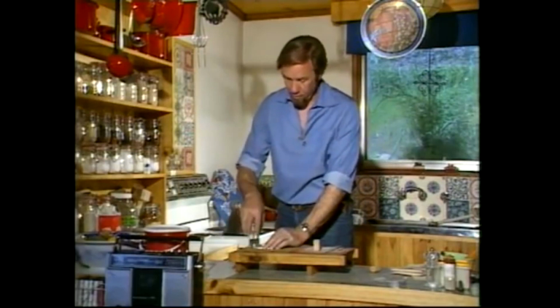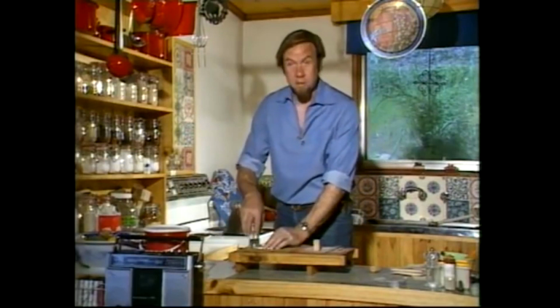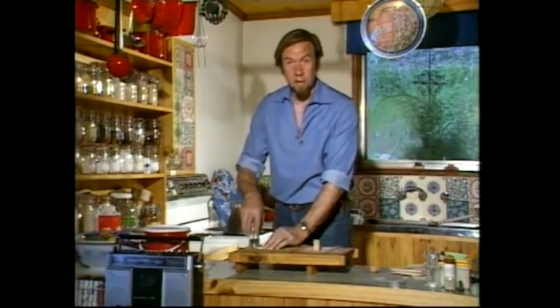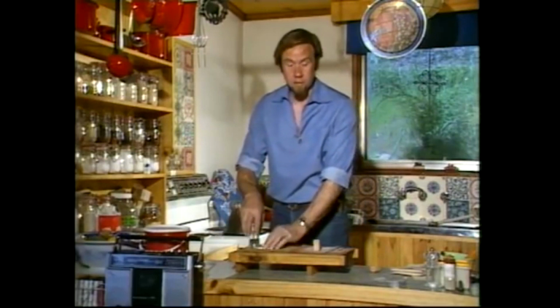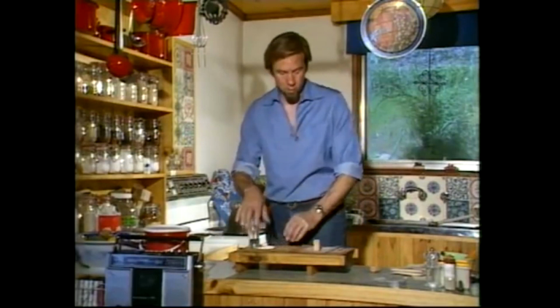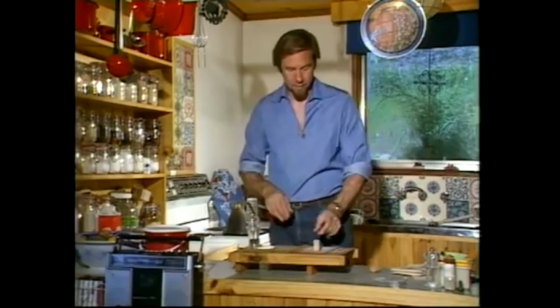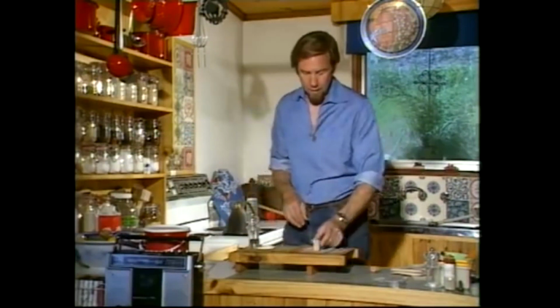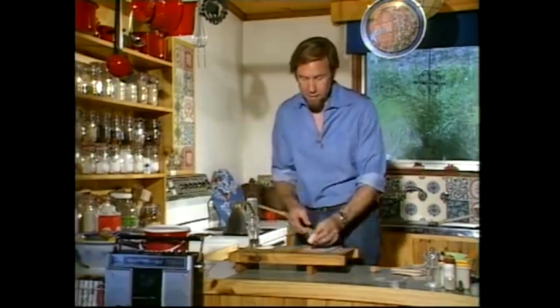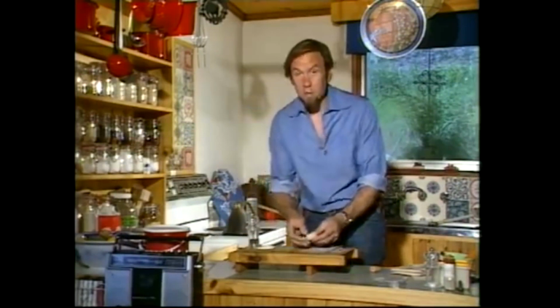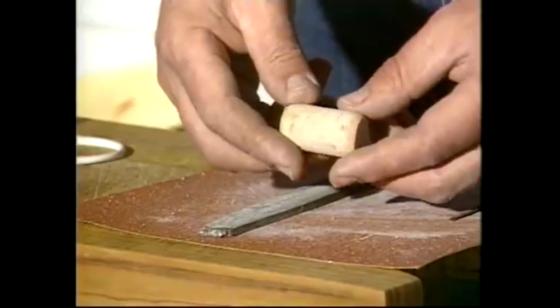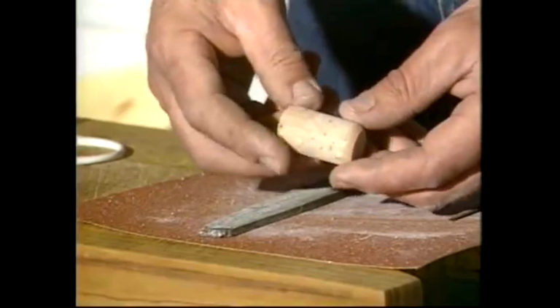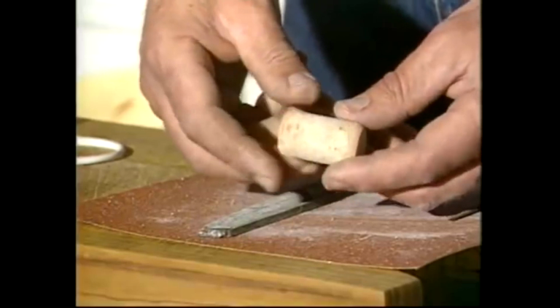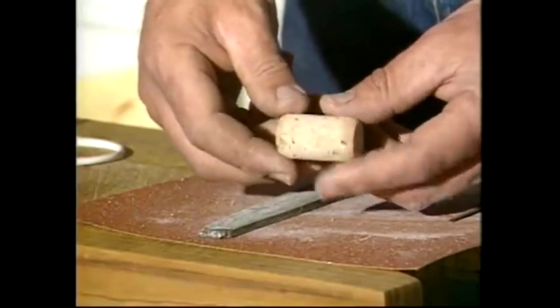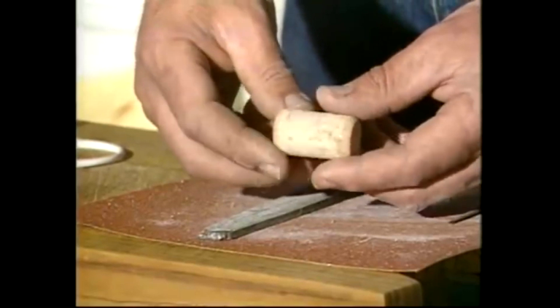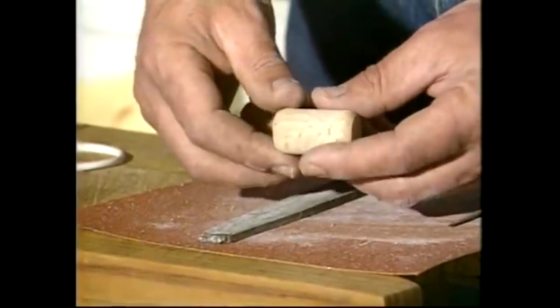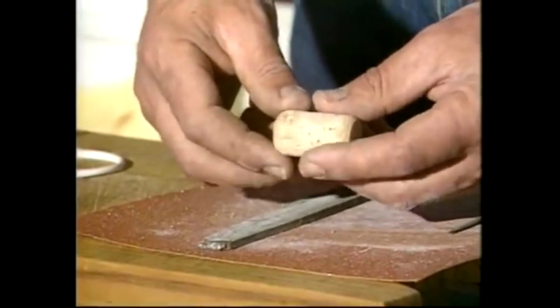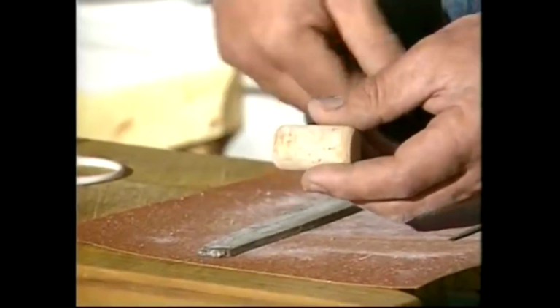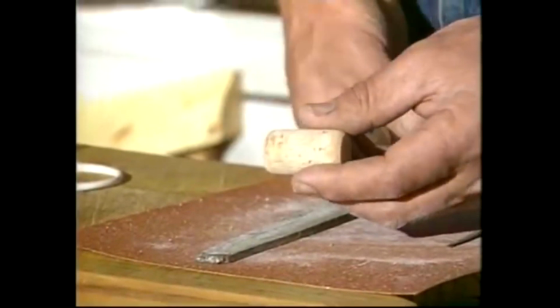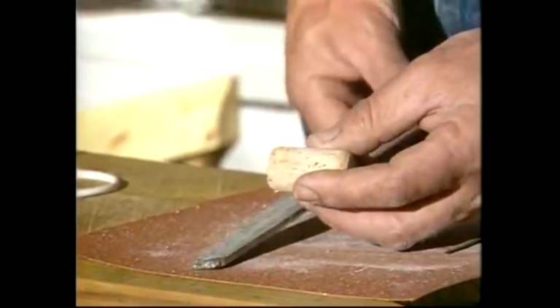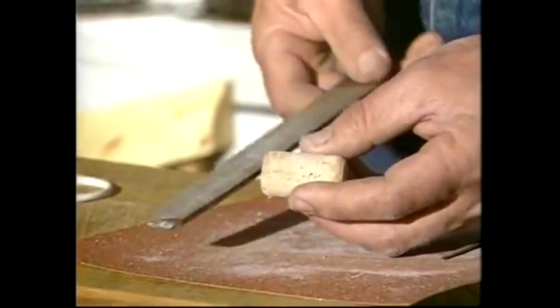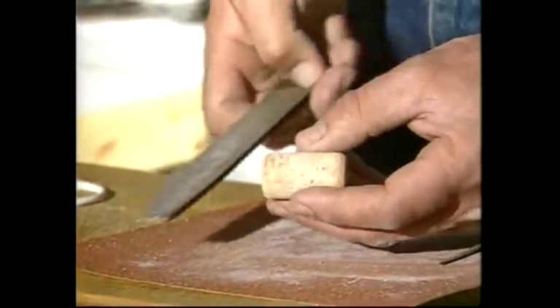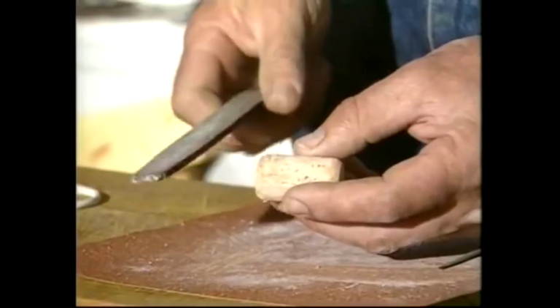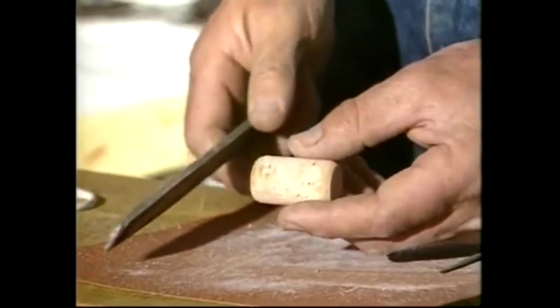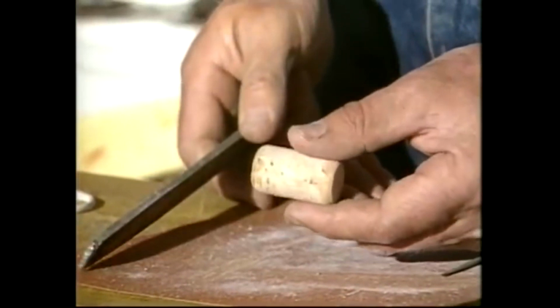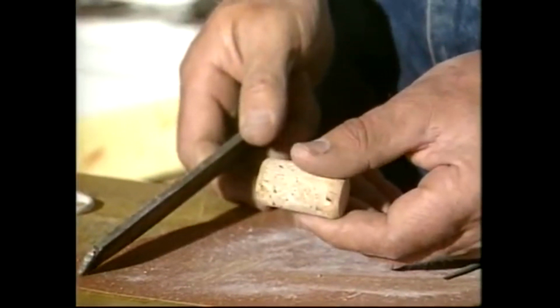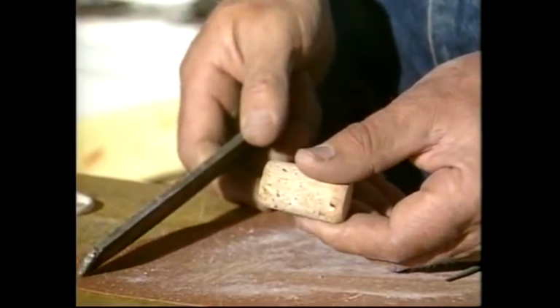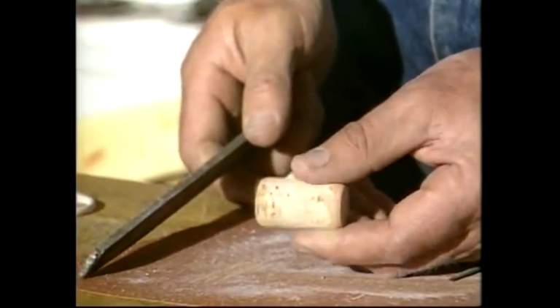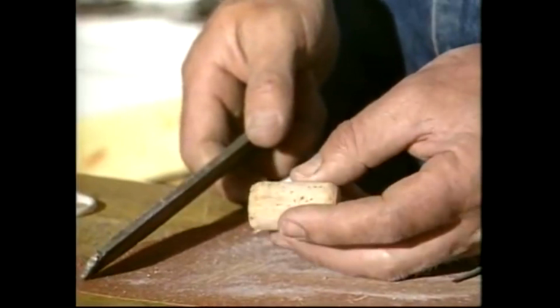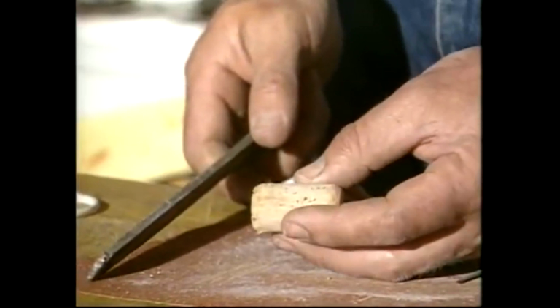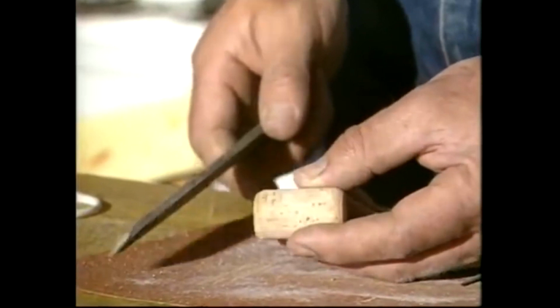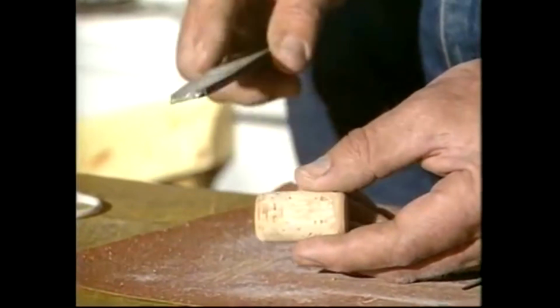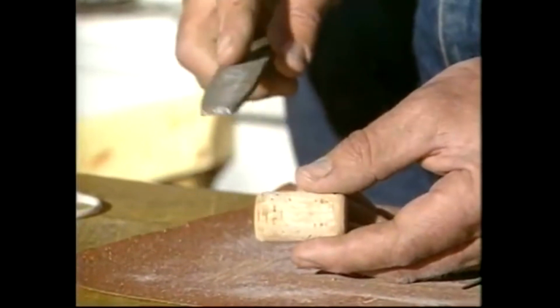Now while it is cooling we'll do the cork. Here we are — that's a new one but you can use one that's out of a bottle if you want to, just as long as it's going to be a tight fit in an outside tap. You'll probably have to shape it with a file.